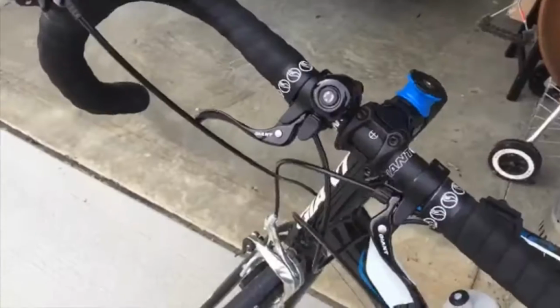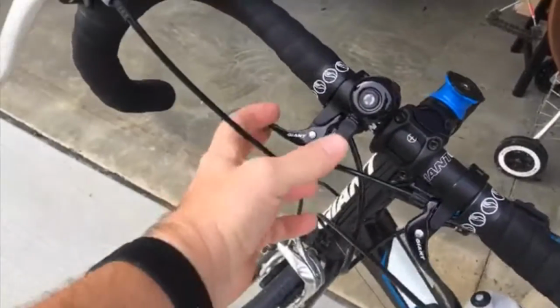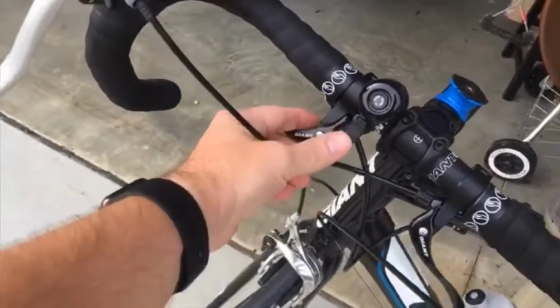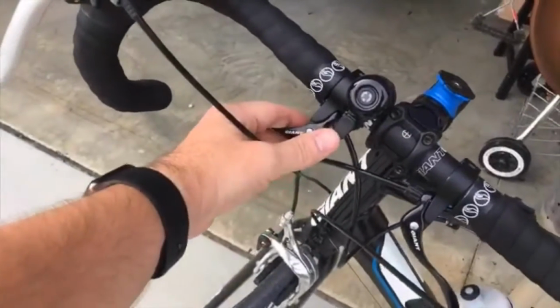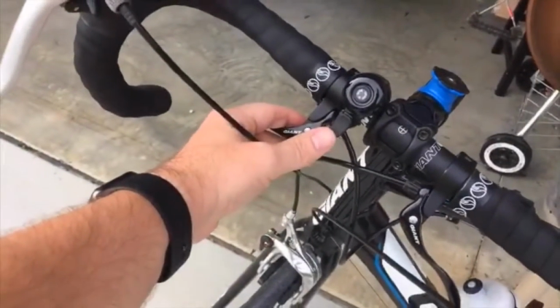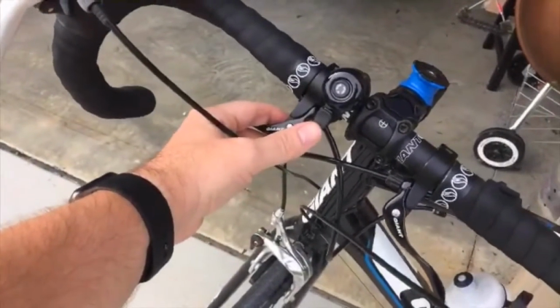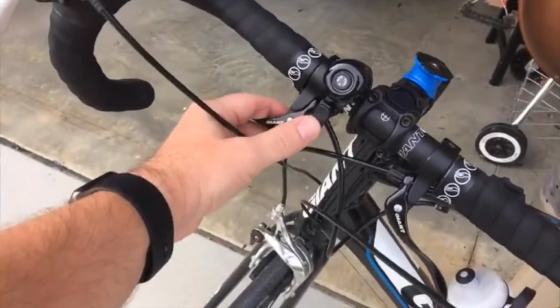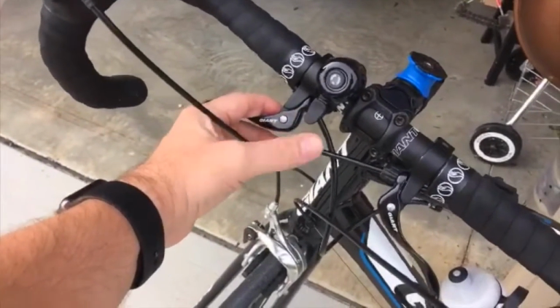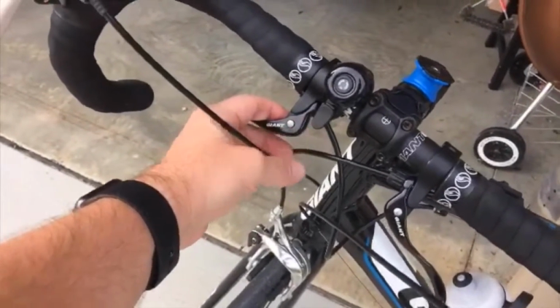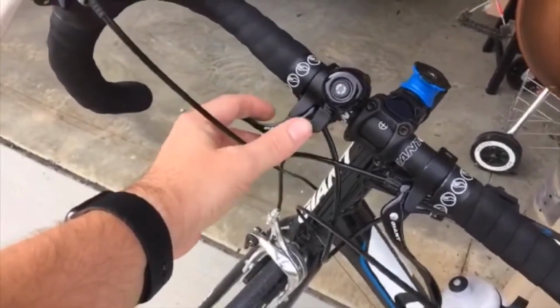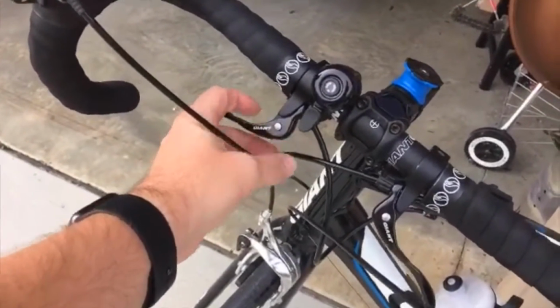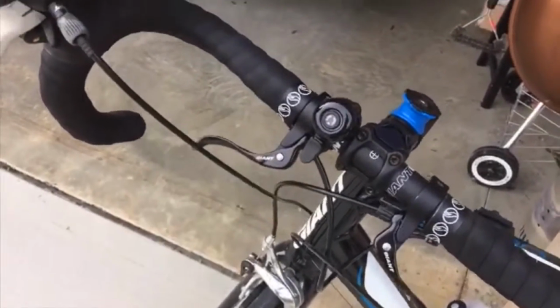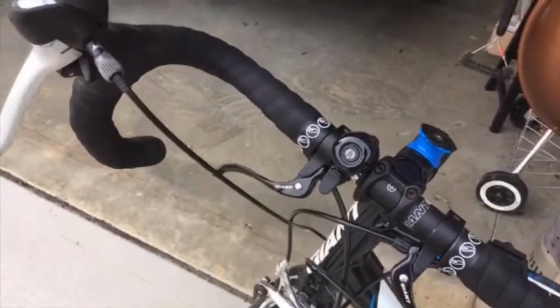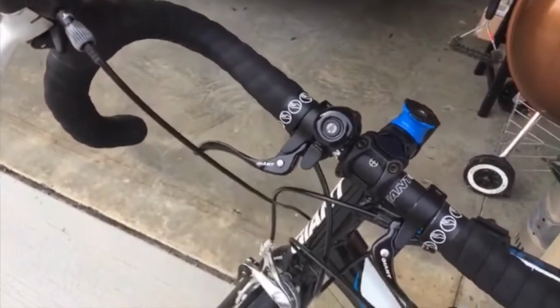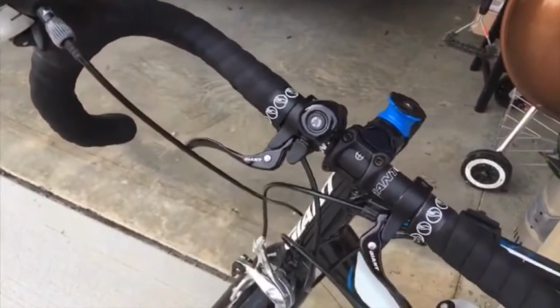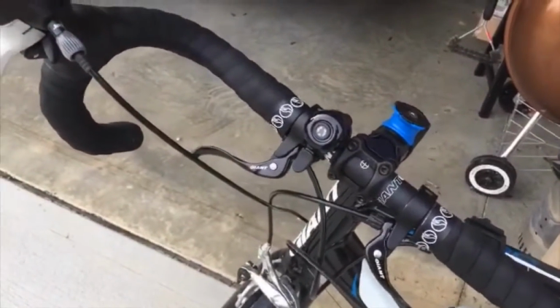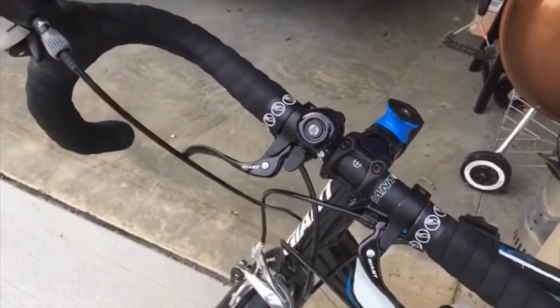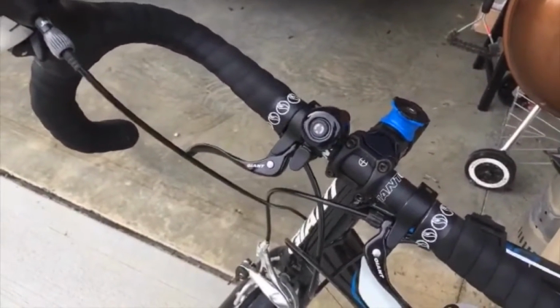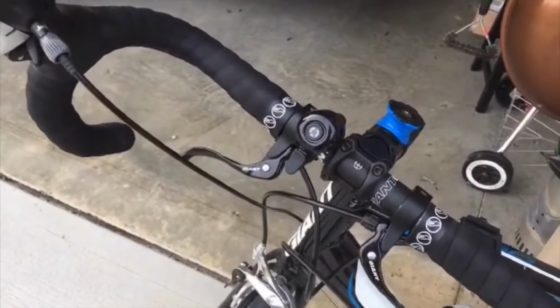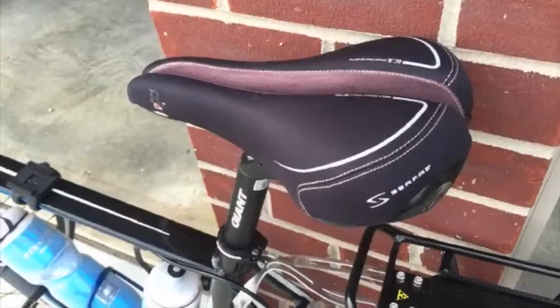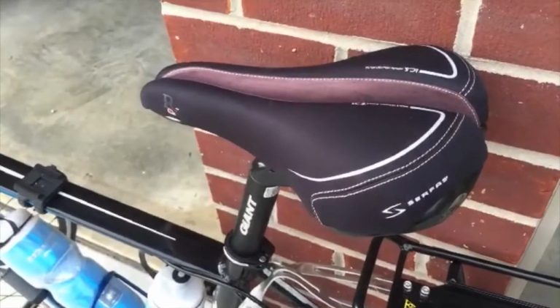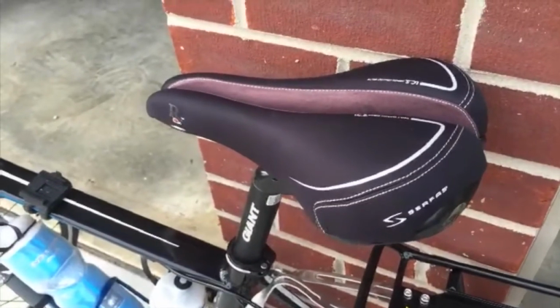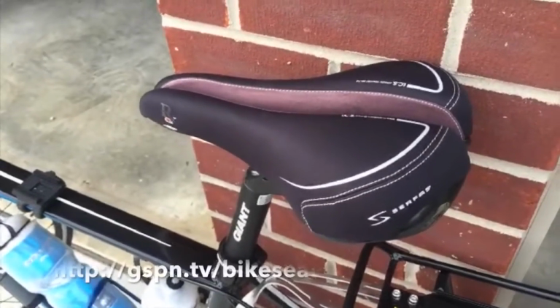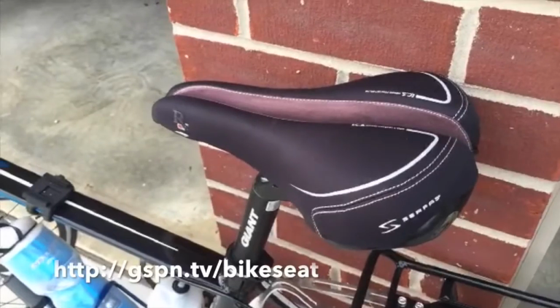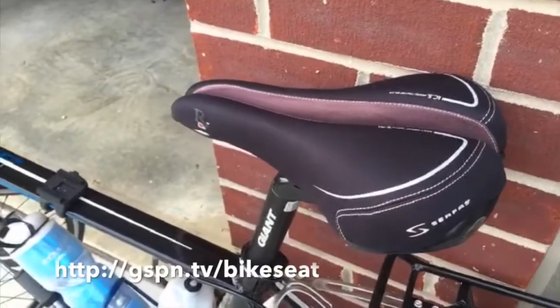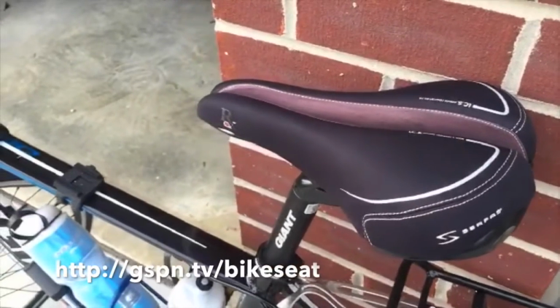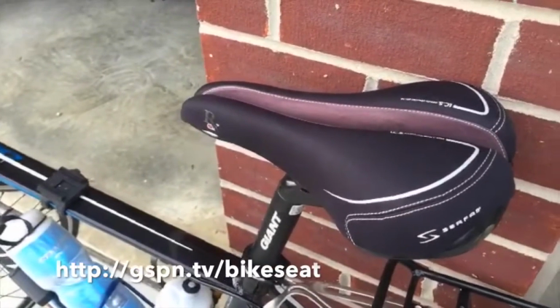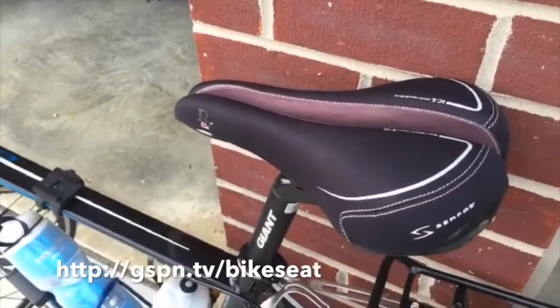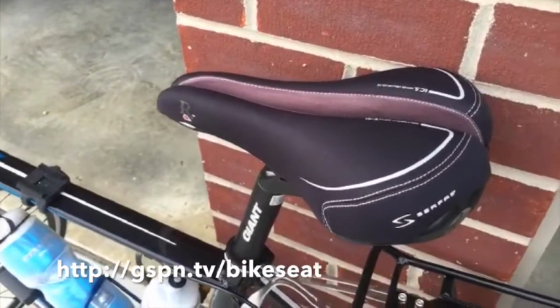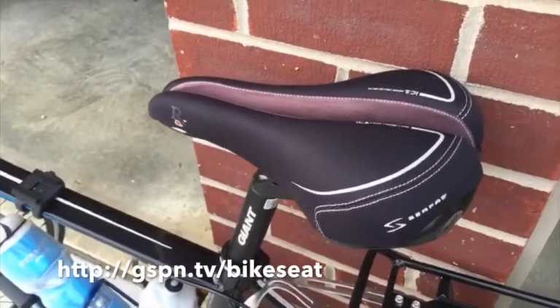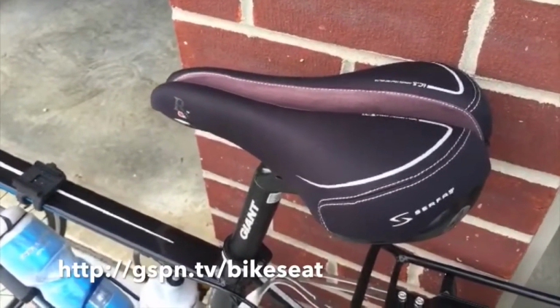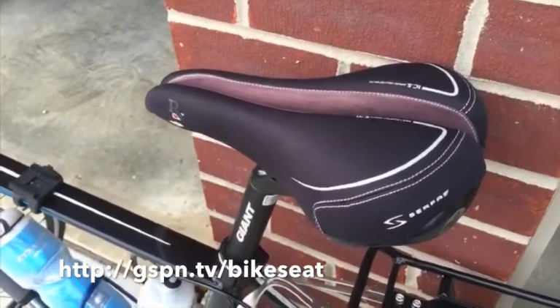This is more for when I'm on a bike path, but I have a little bell just in case I need to let some pedestrians know I'm about ready to pass. And for me personally, I like to have a nice super comfy ride.